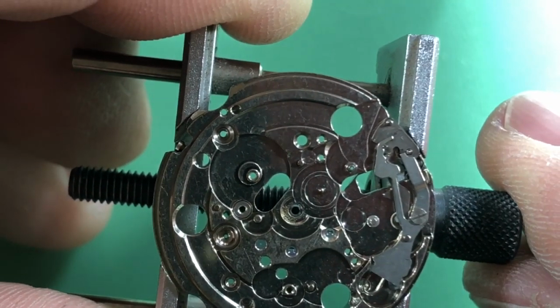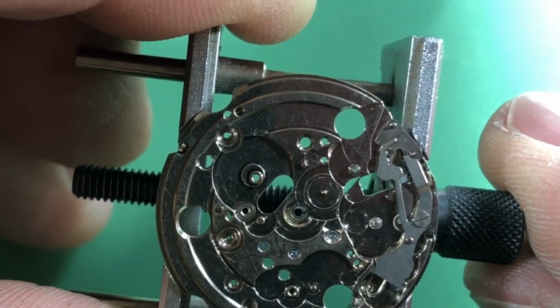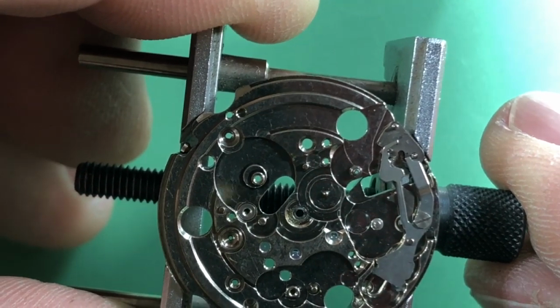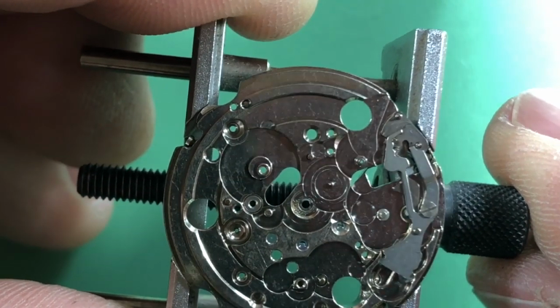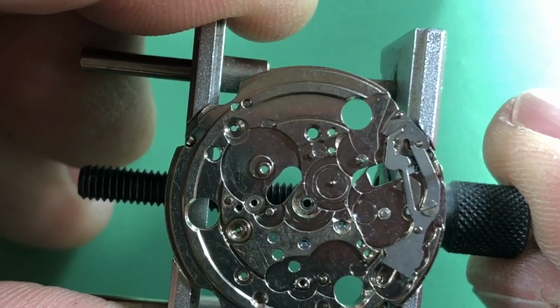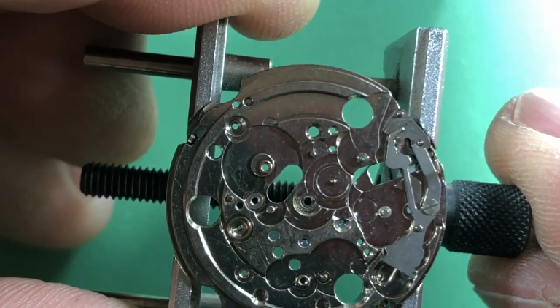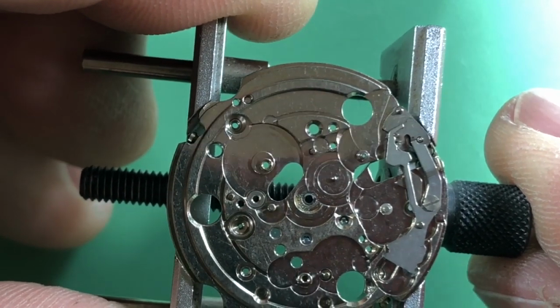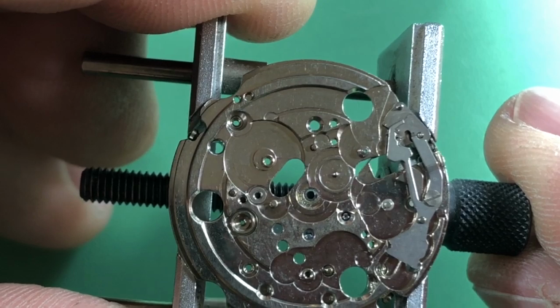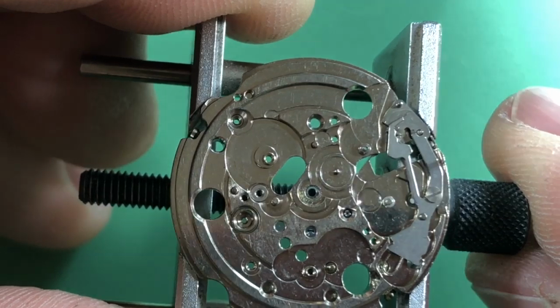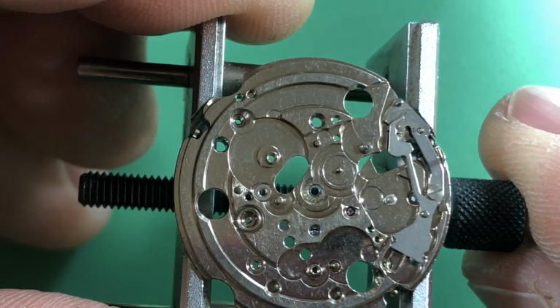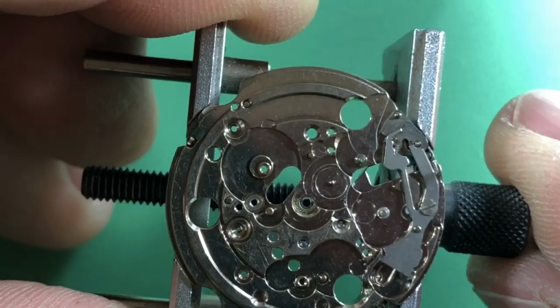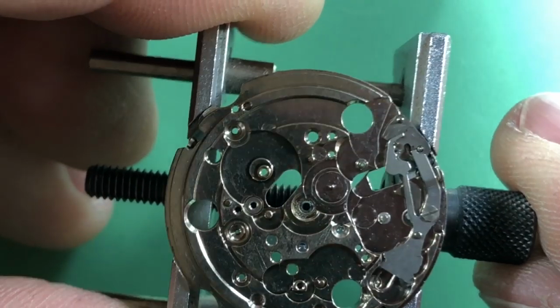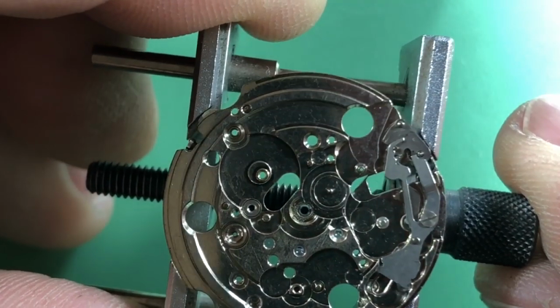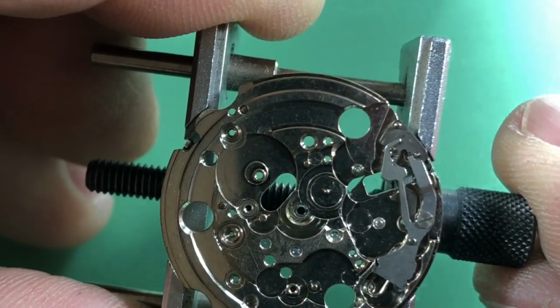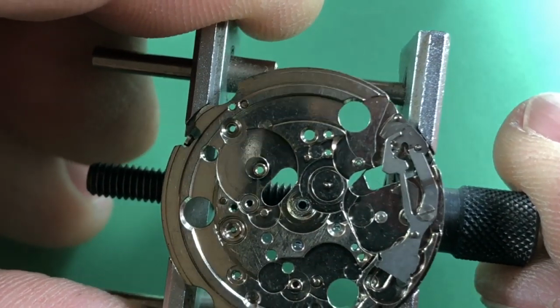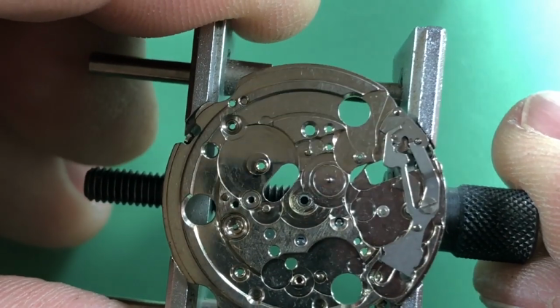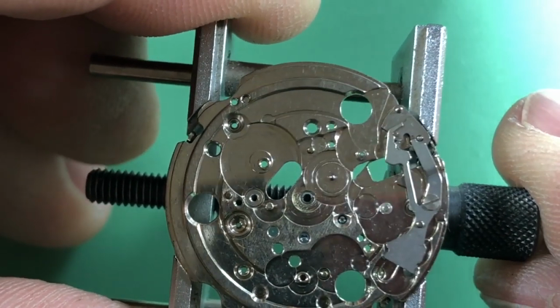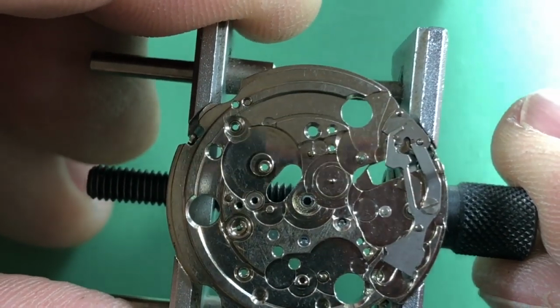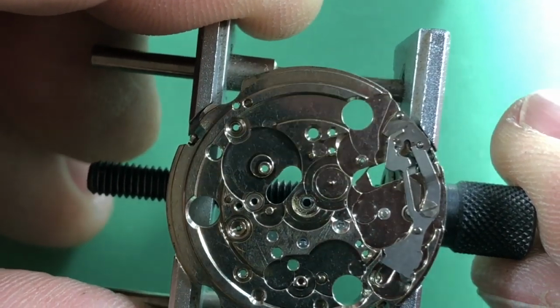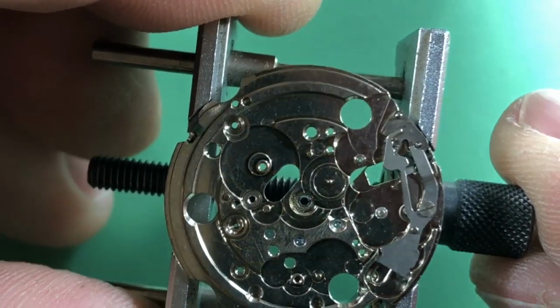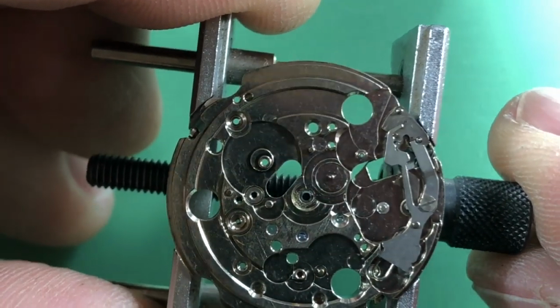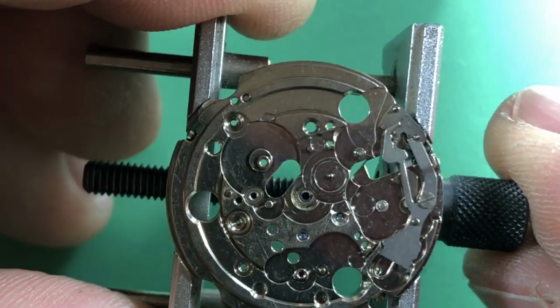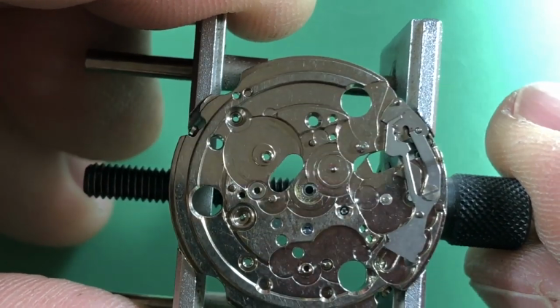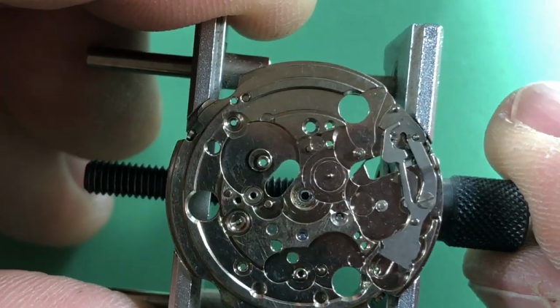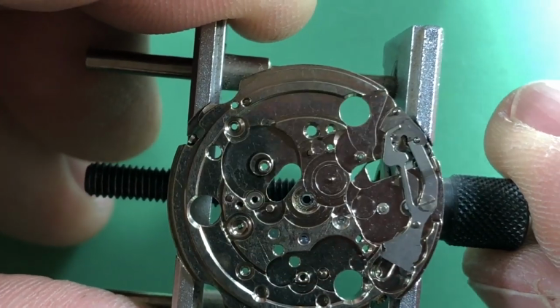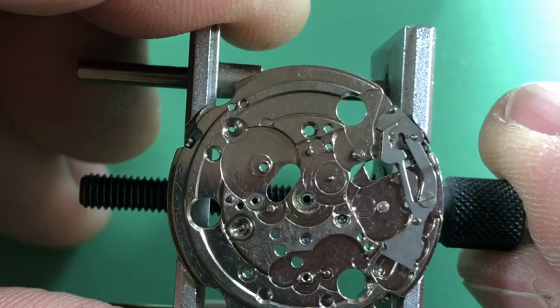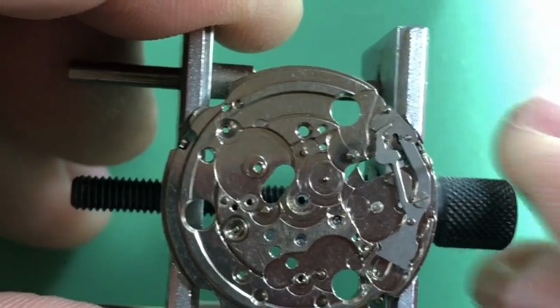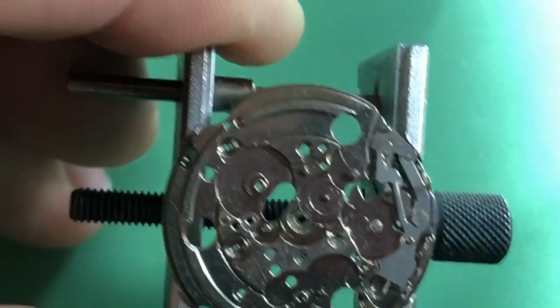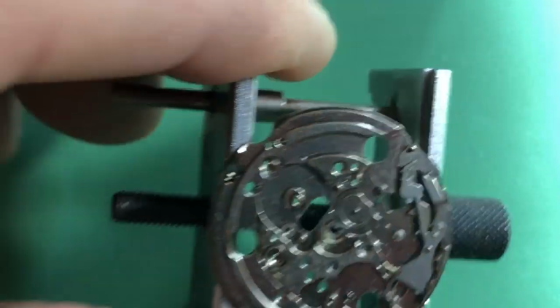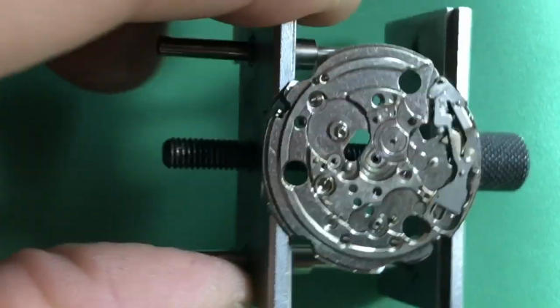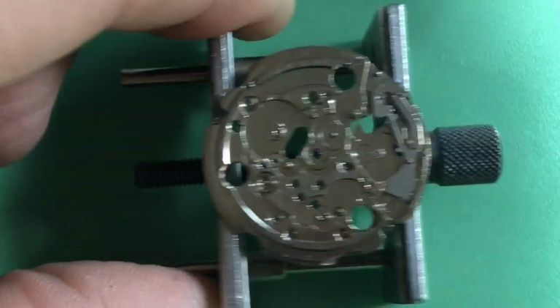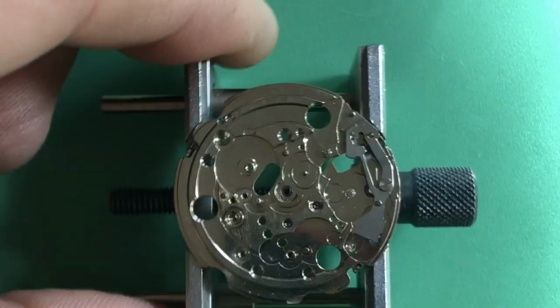My recommendation would be to go ahead and get that lower mainspring arbor bore taken care of. Let's get this all cleaned up and check the jewels to make sure everything's the way it ought to be.